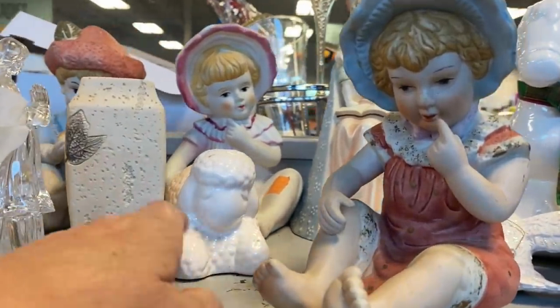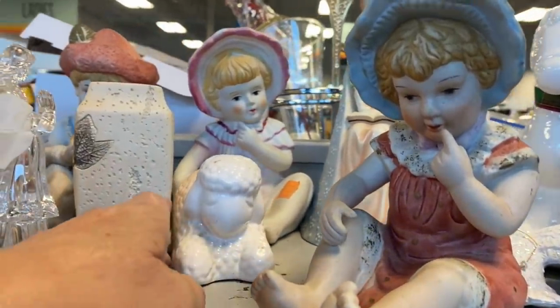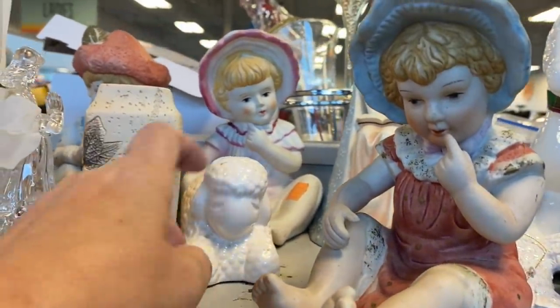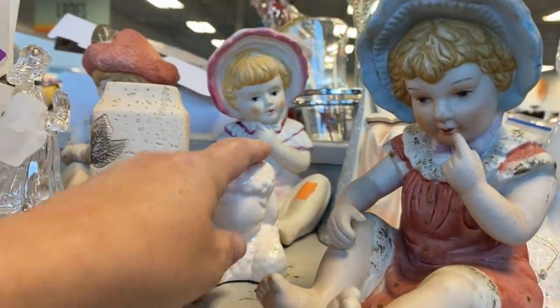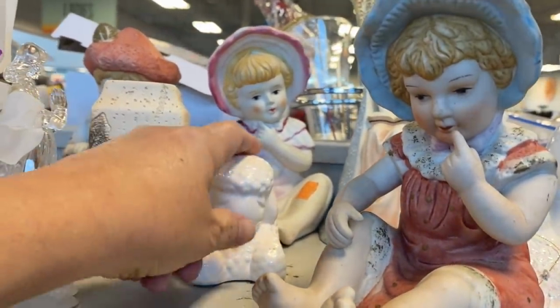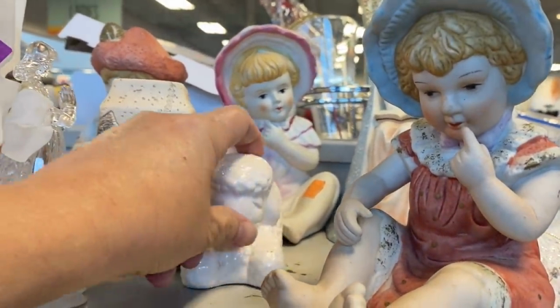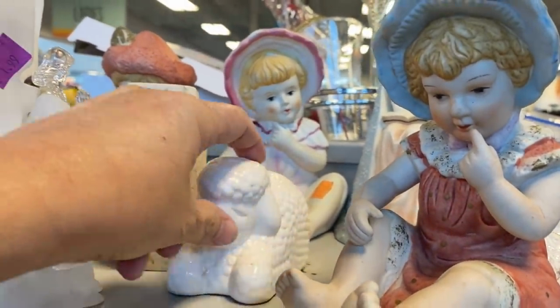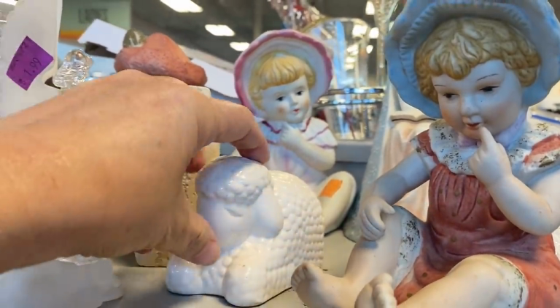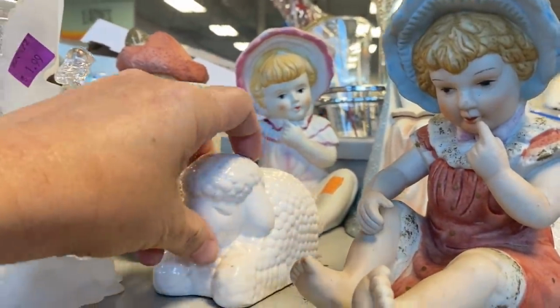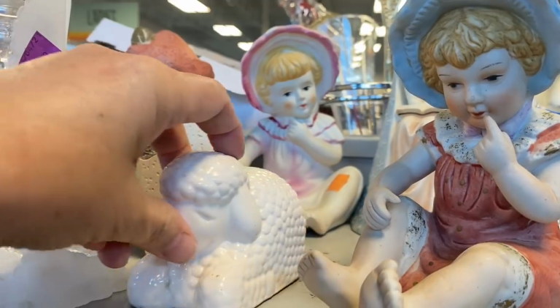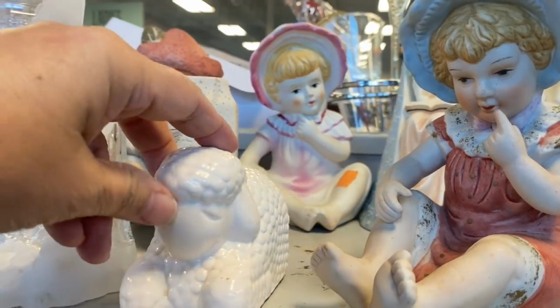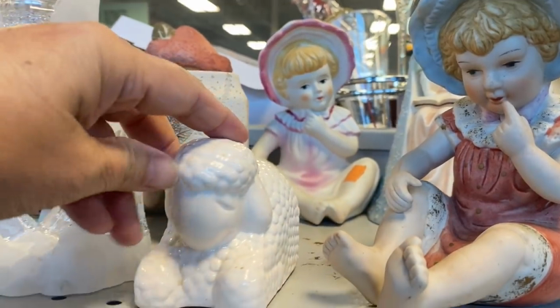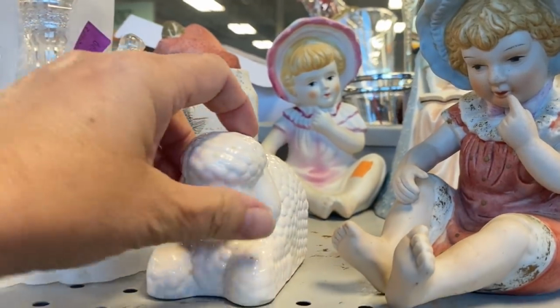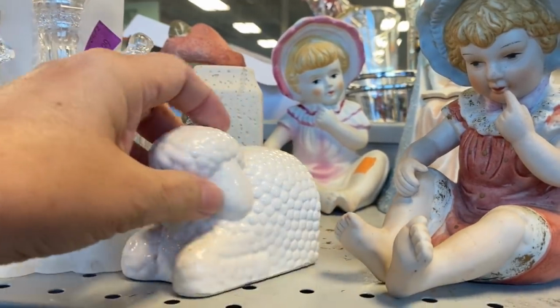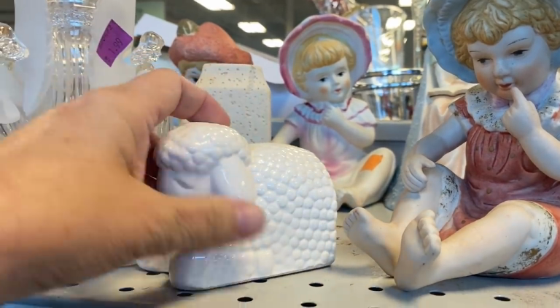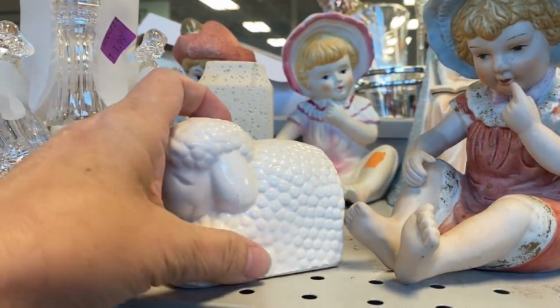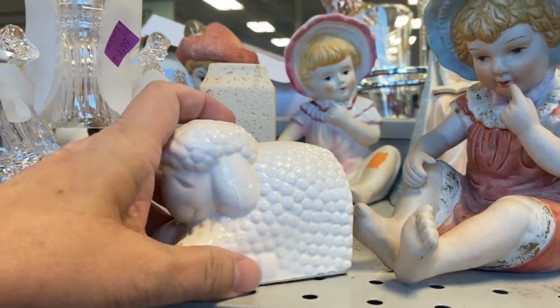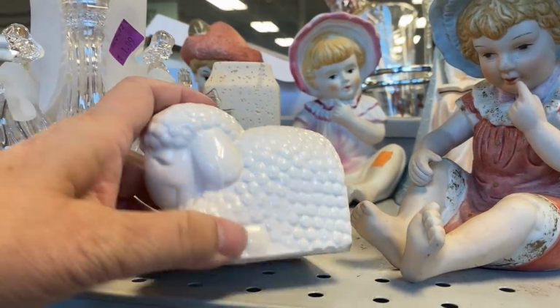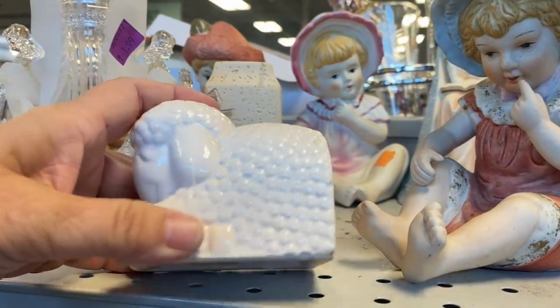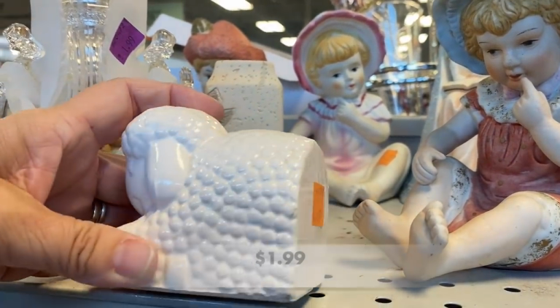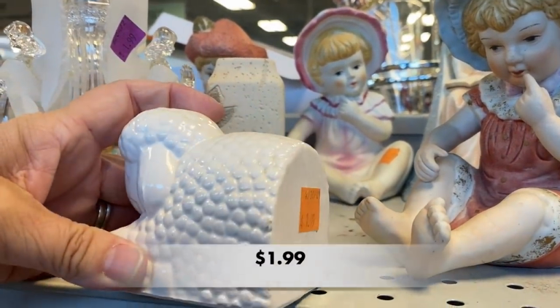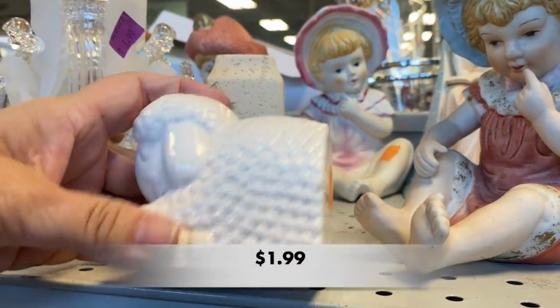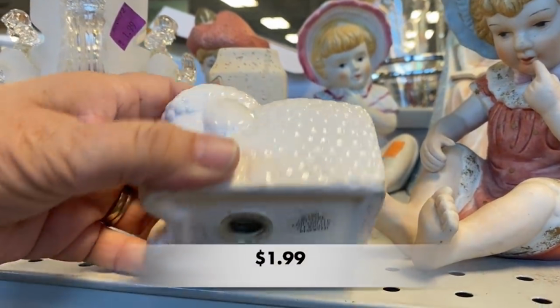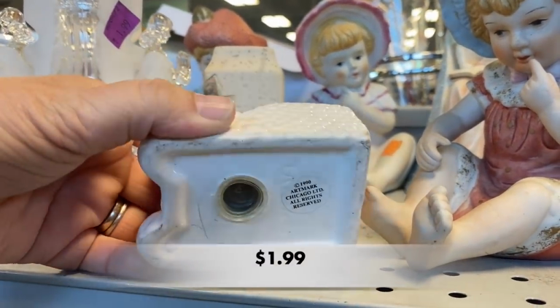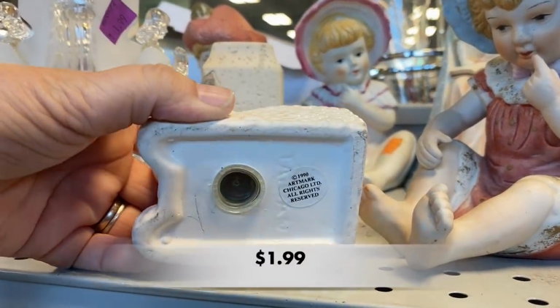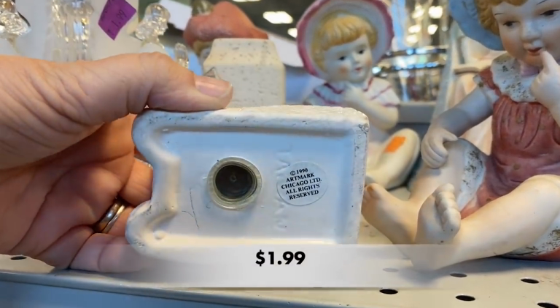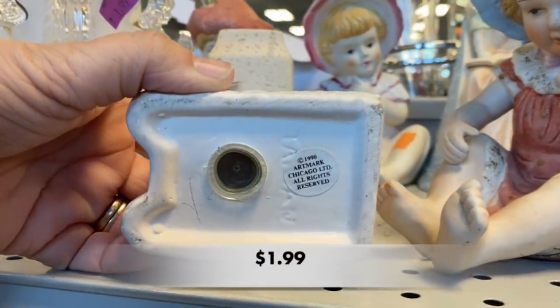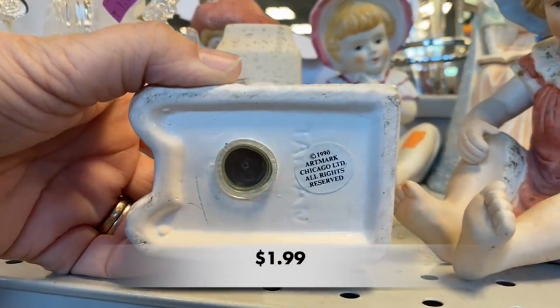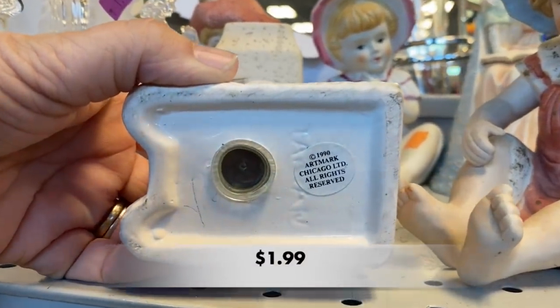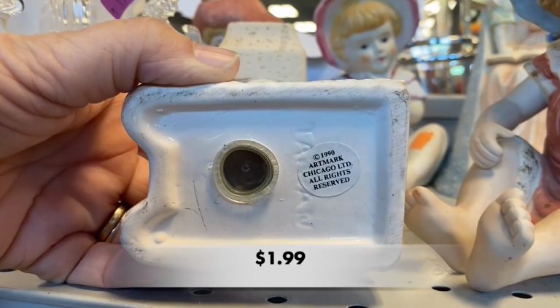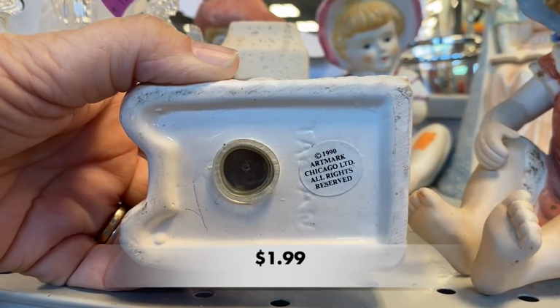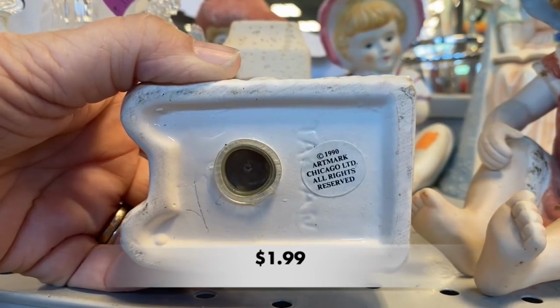I checked out this cute lamb salt and pepper shaker. It was made in Taiwan in 1990, so that is considered vintage.